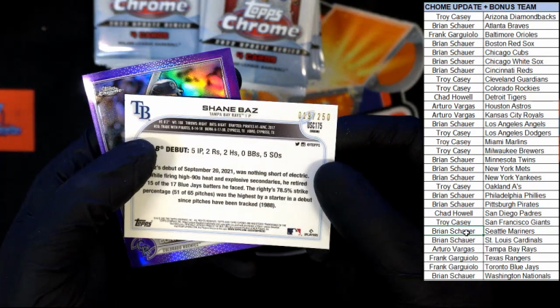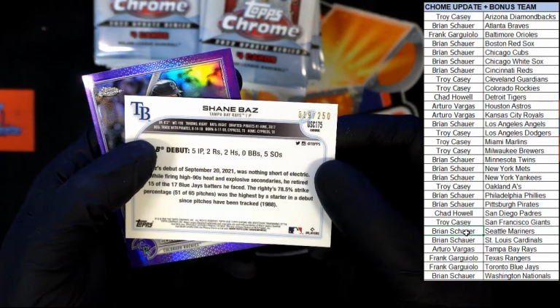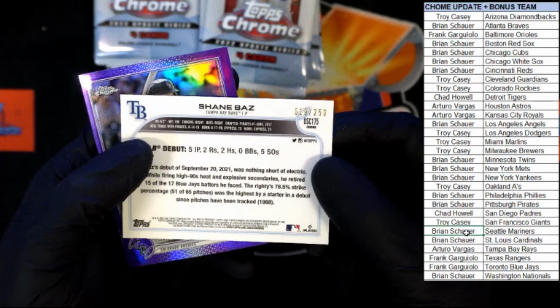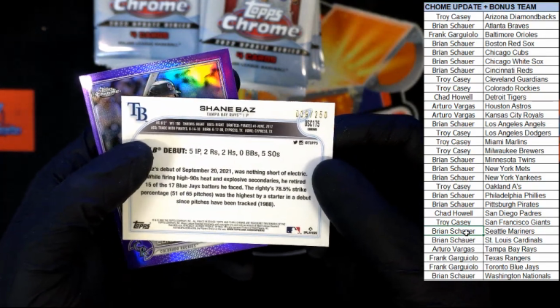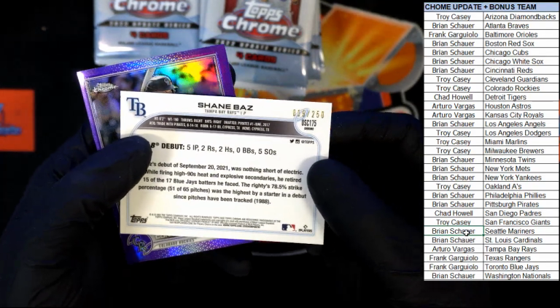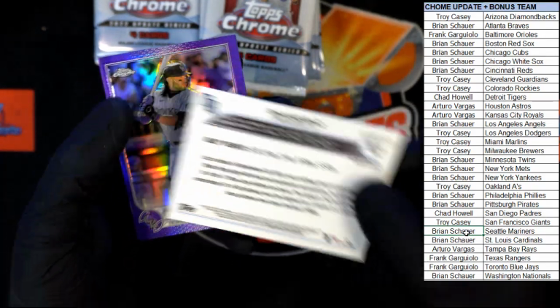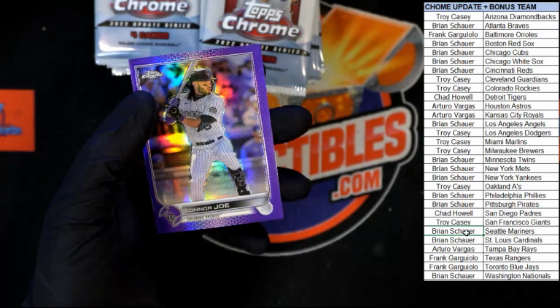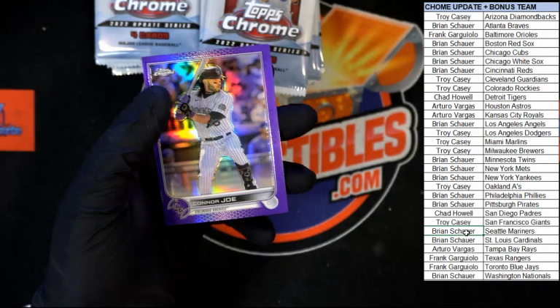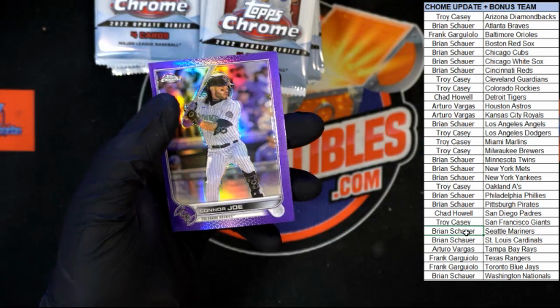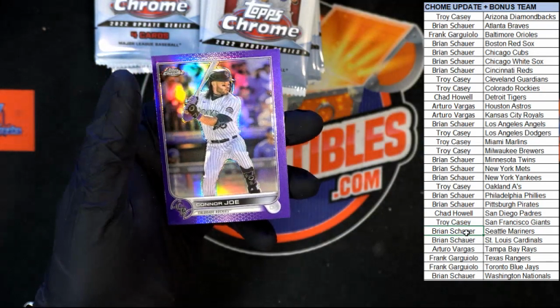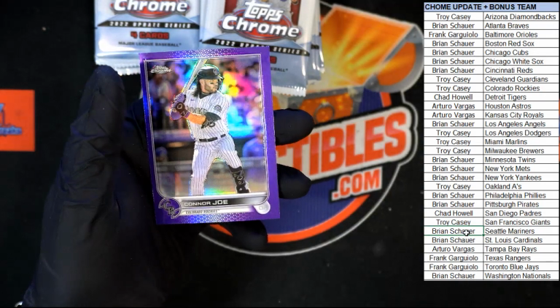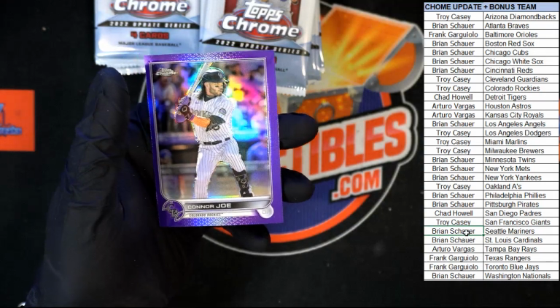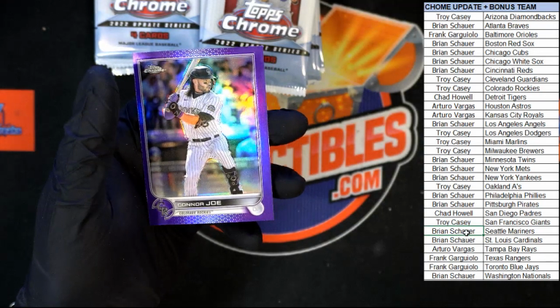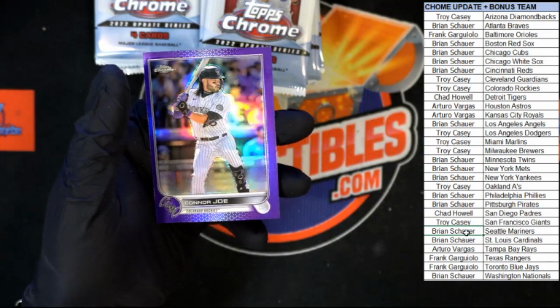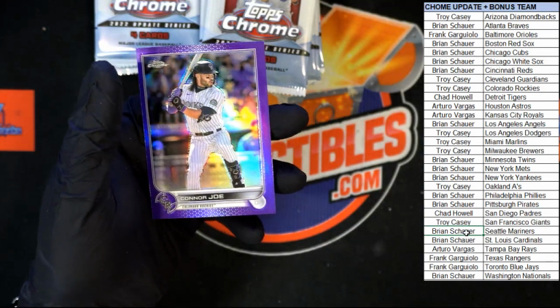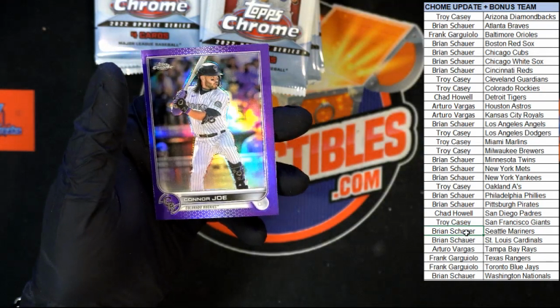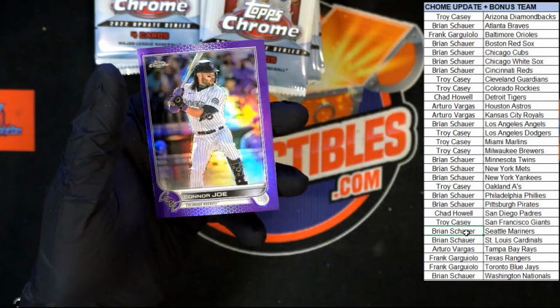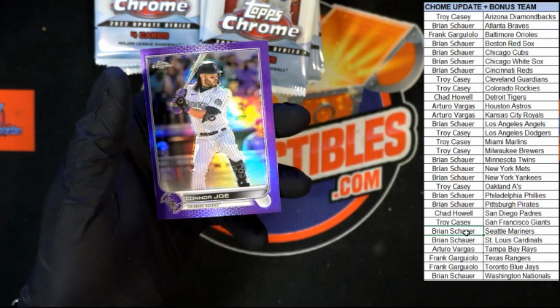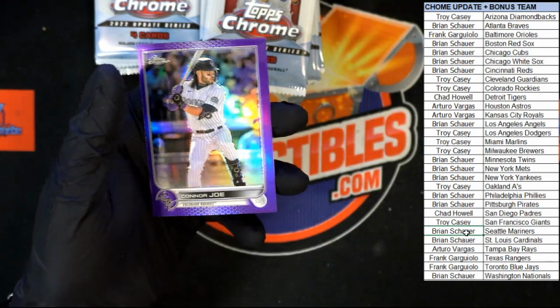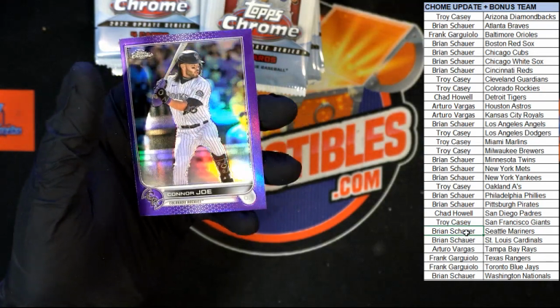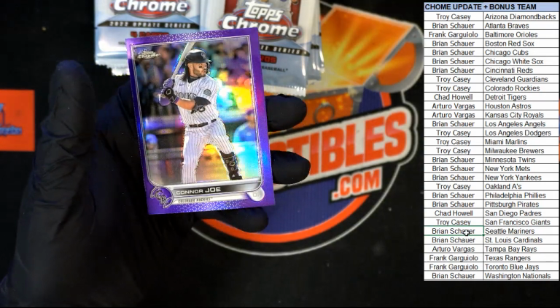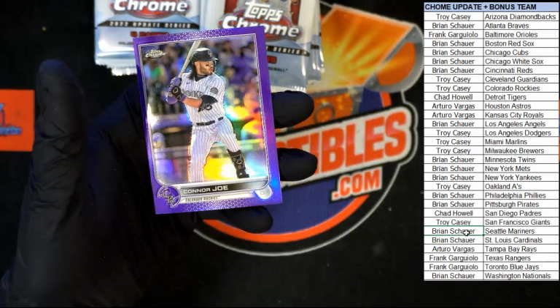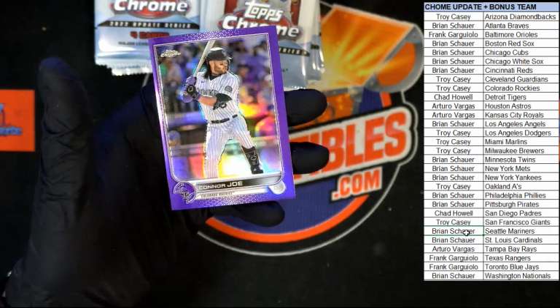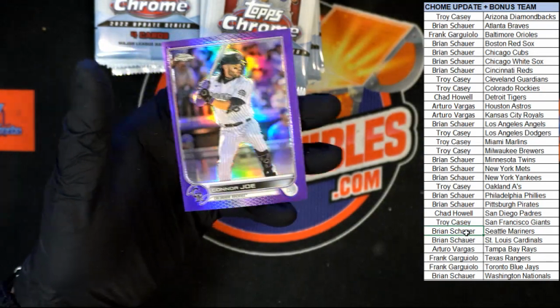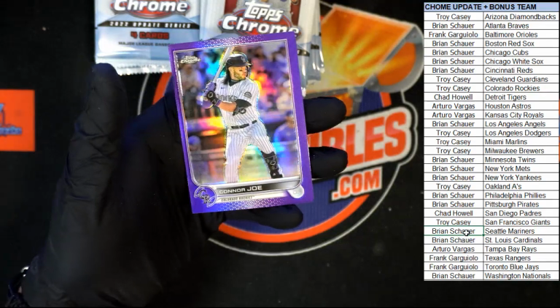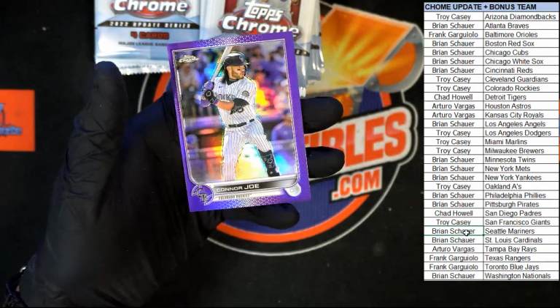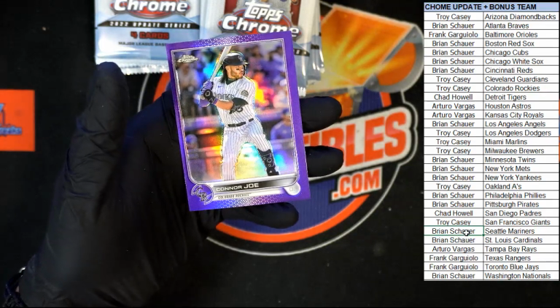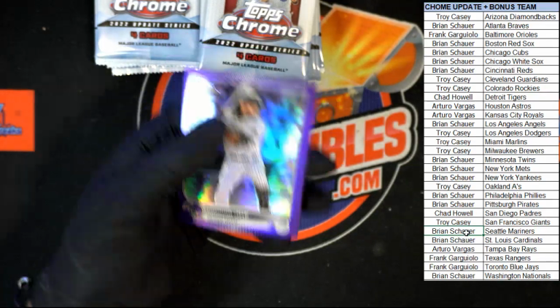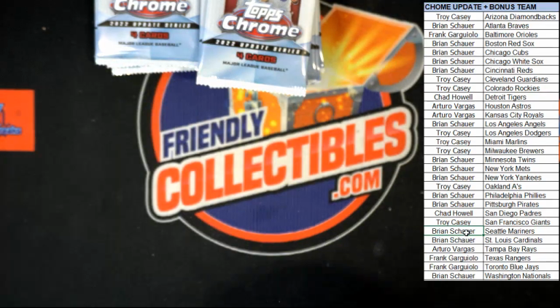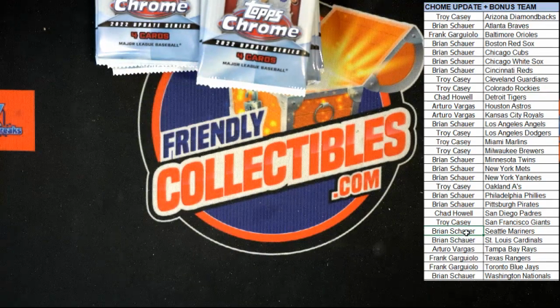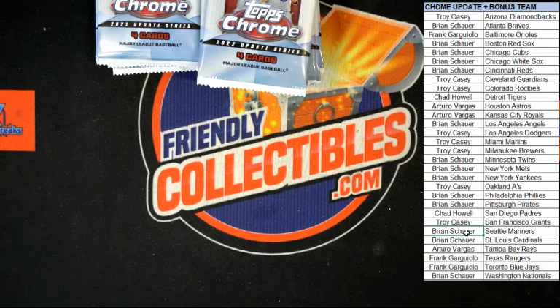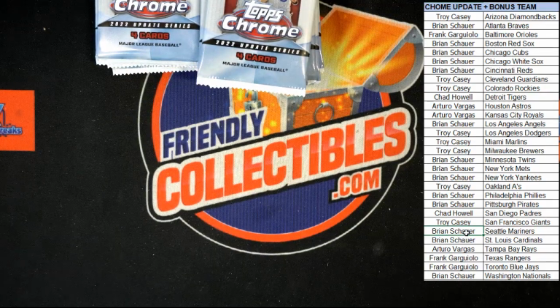That one is 19 of 250. Going to the Tampa Bay Rays, of course. Taro V and Connor Joe purple for the Rockies right after that.